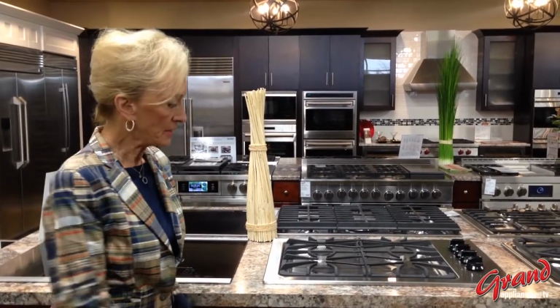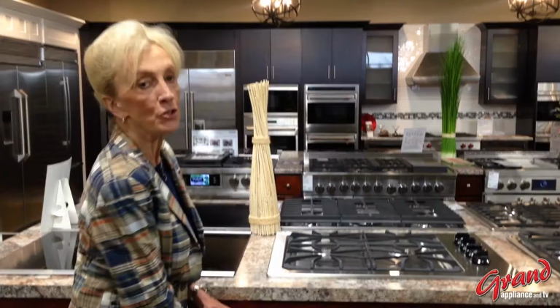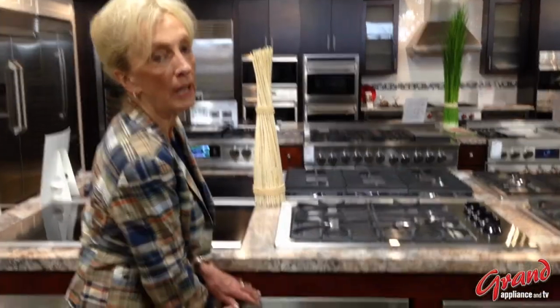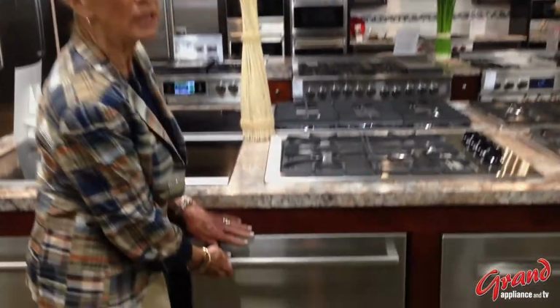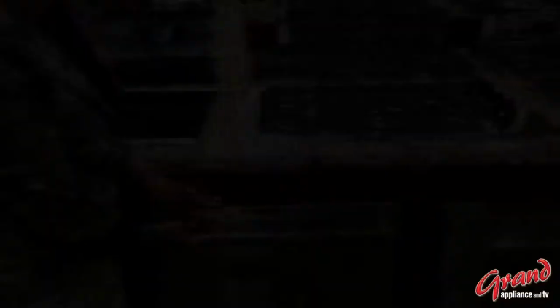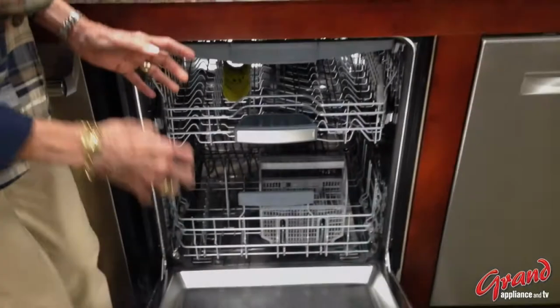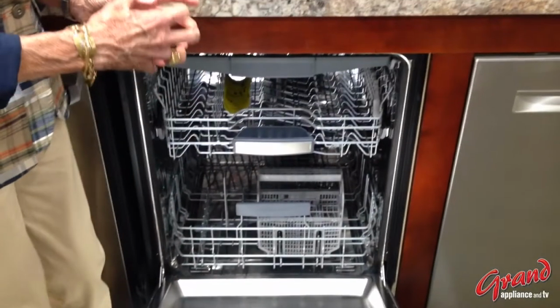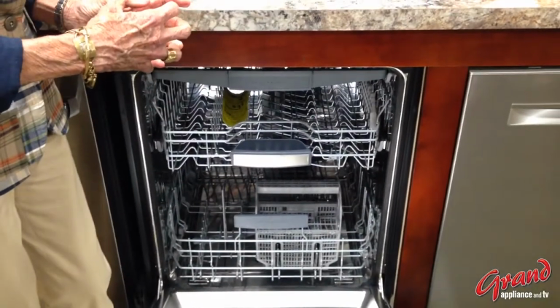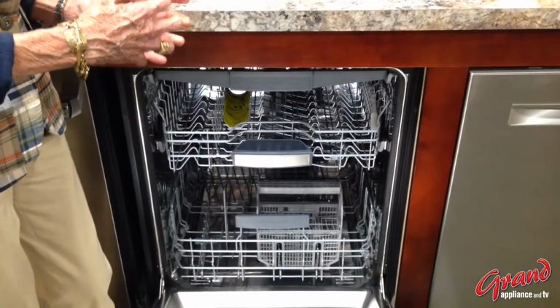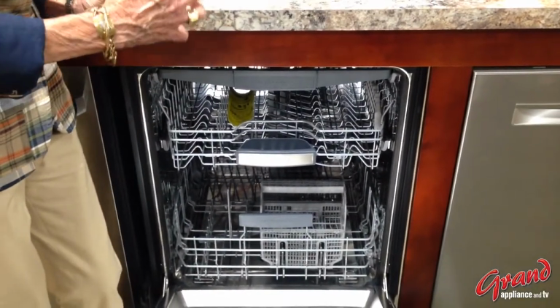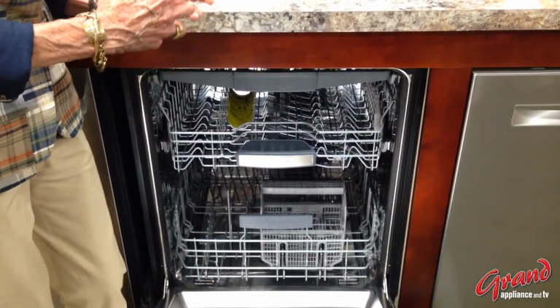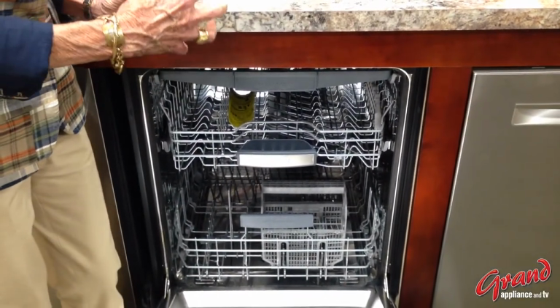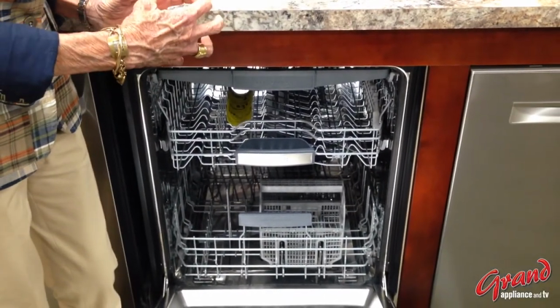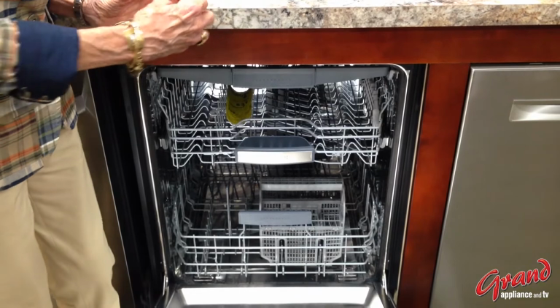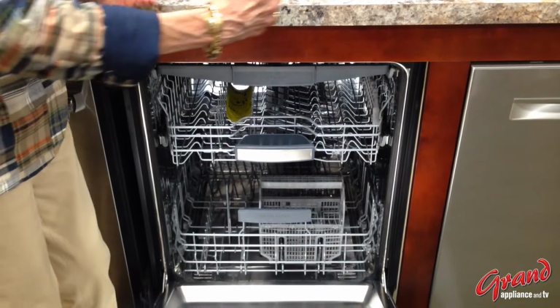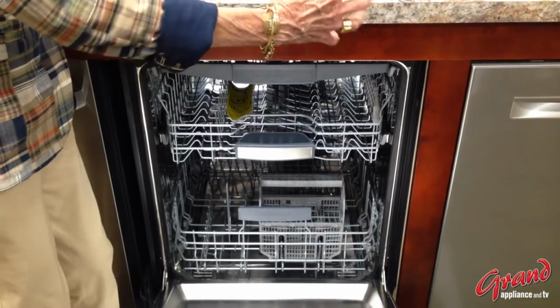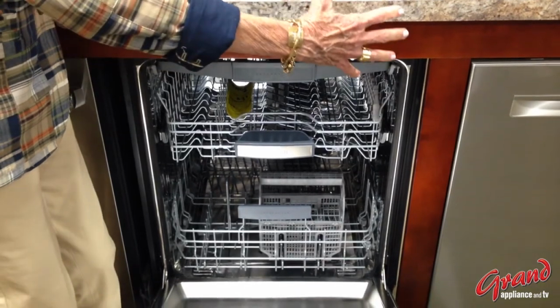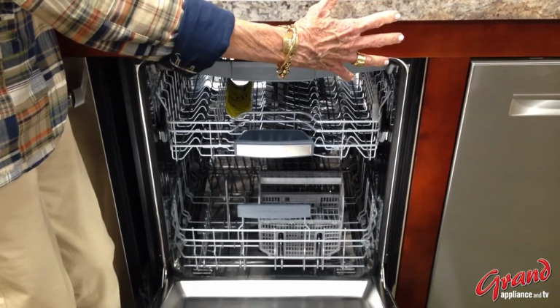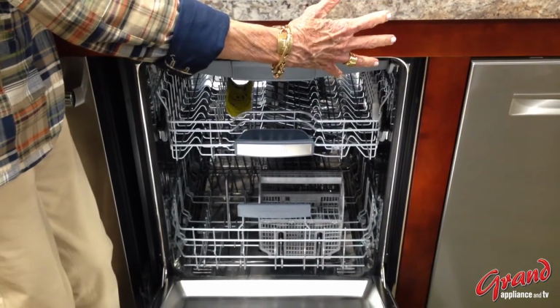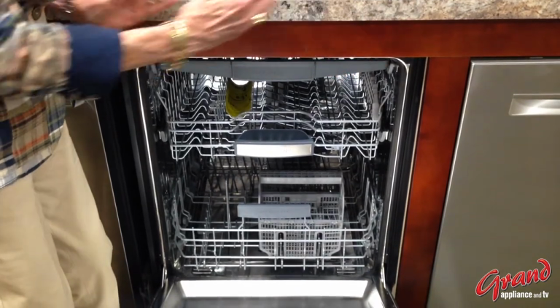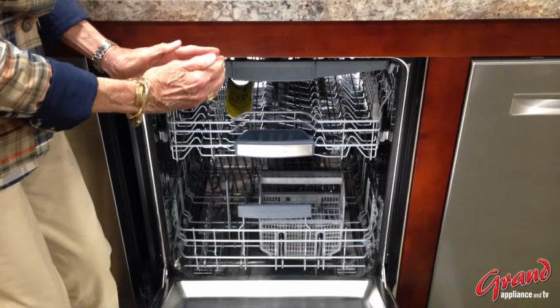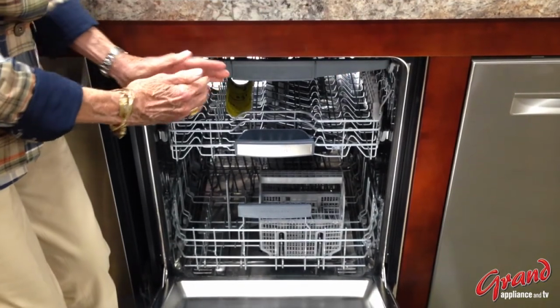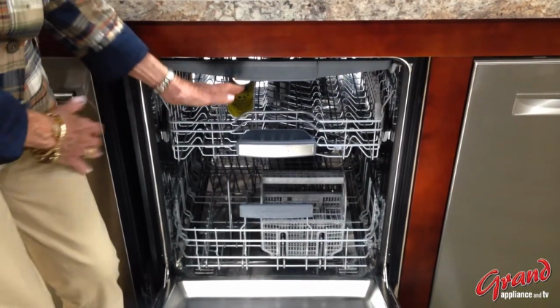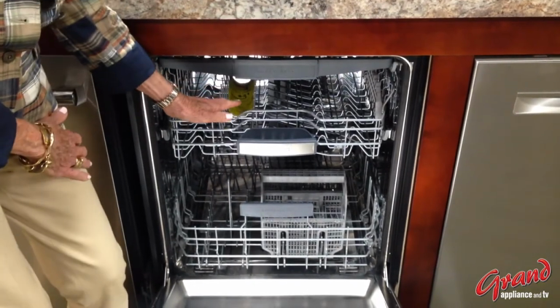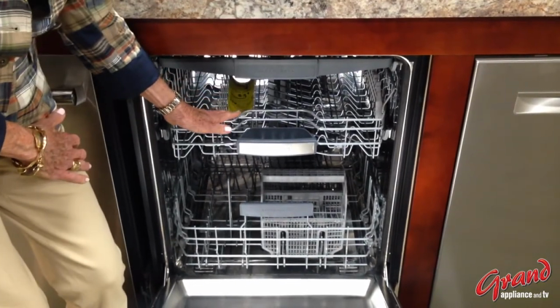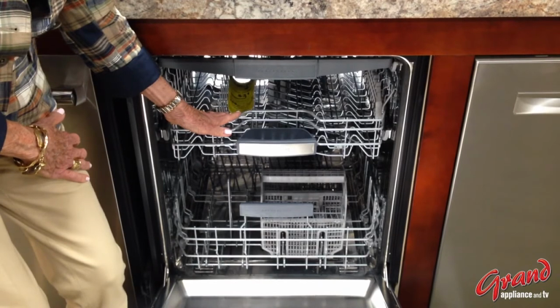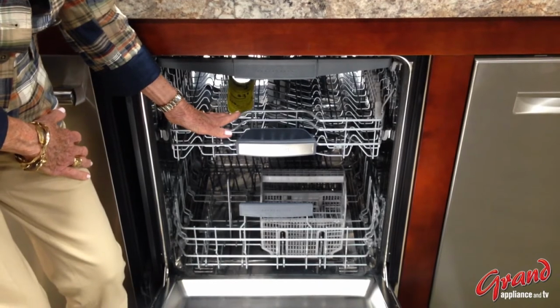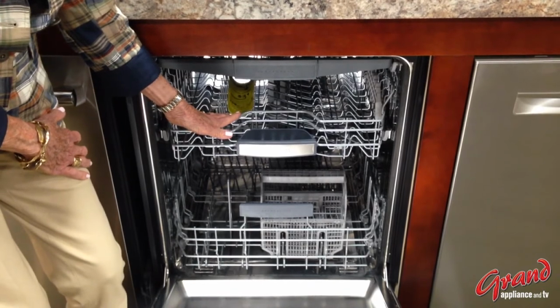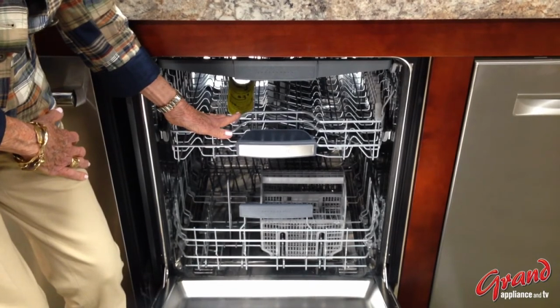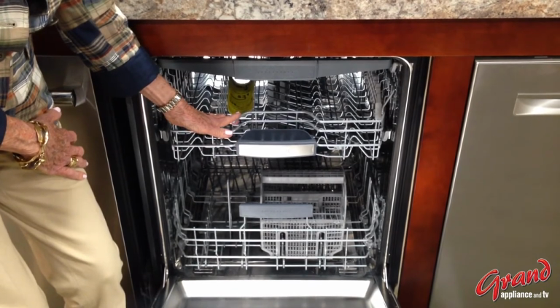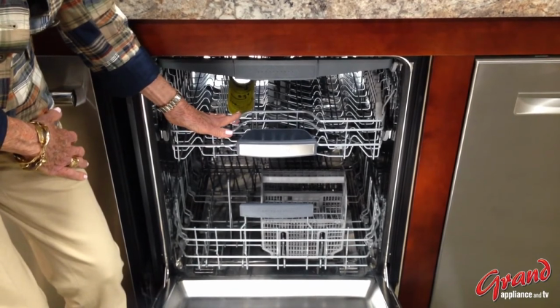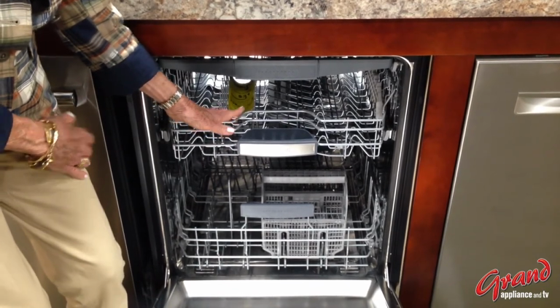Condensation dry in a dishwasher interior takes advantage of a natural phenomenon in which moisture gravitates from a more moist place to a less moist place.